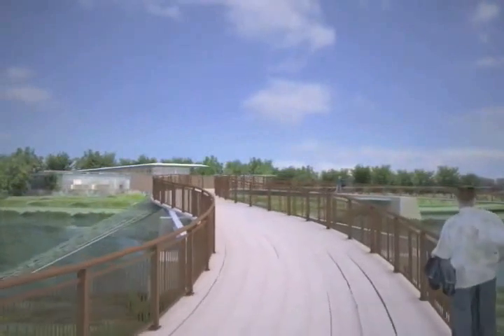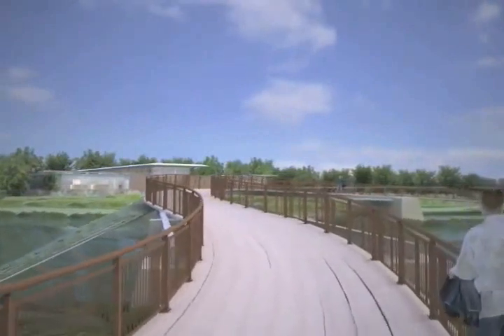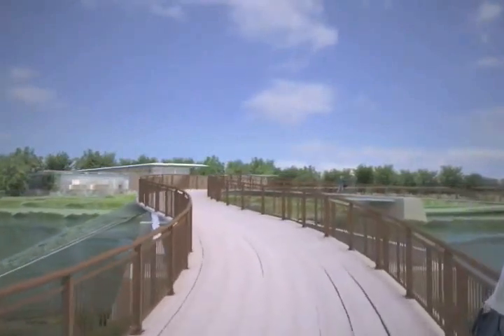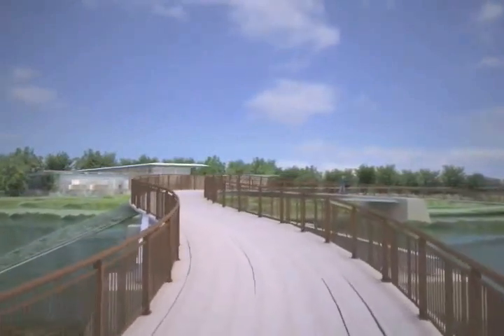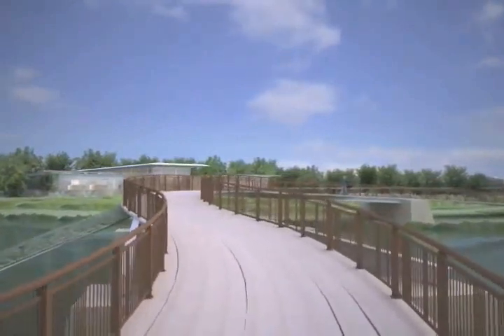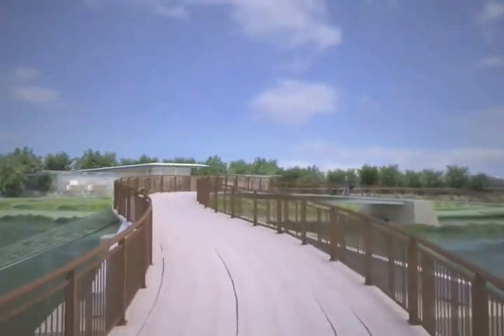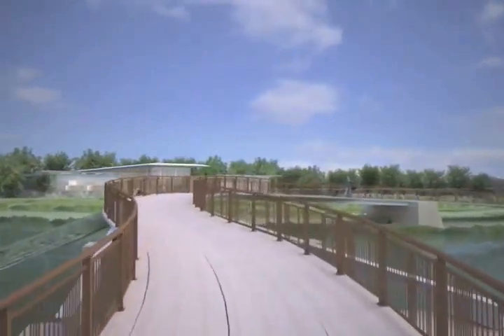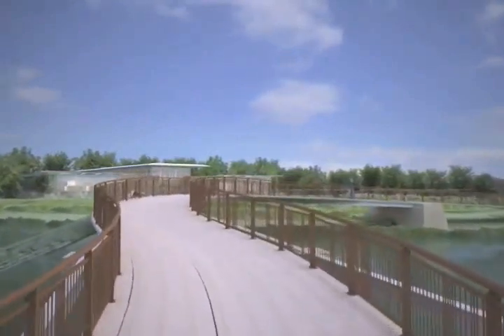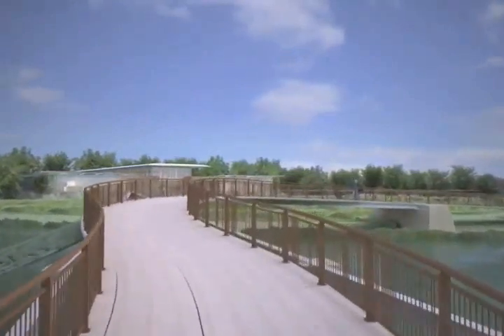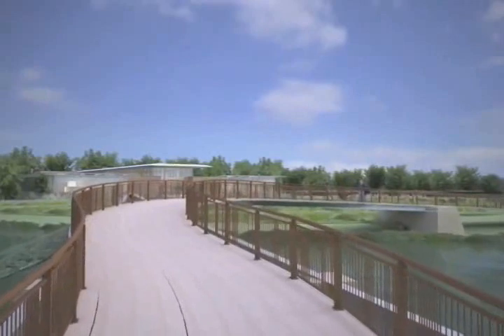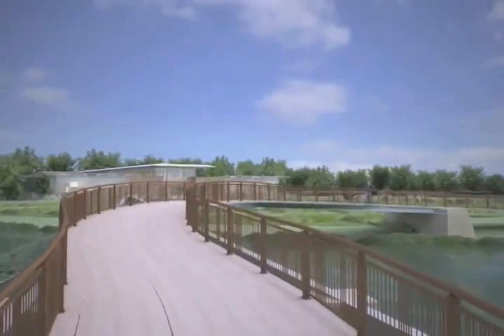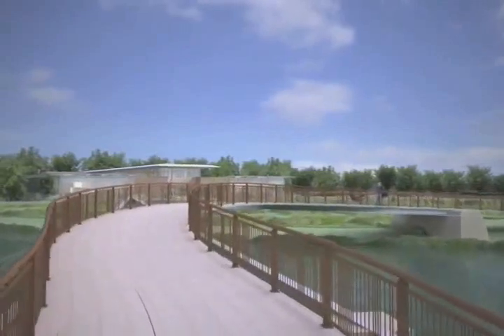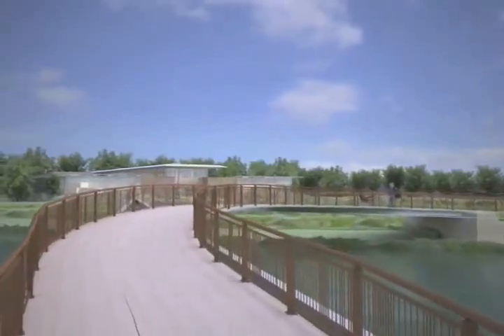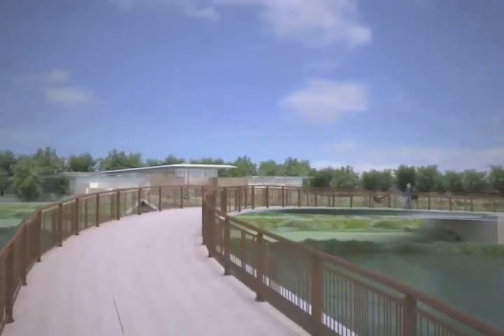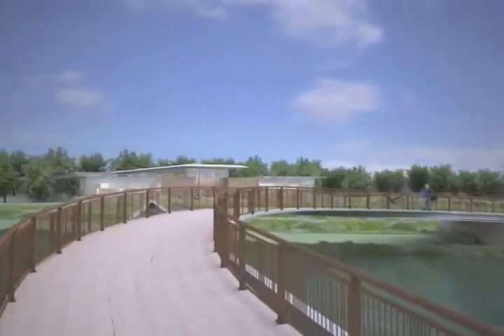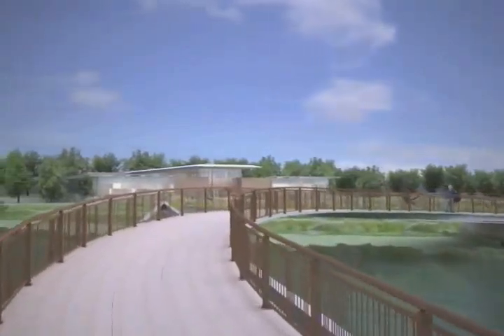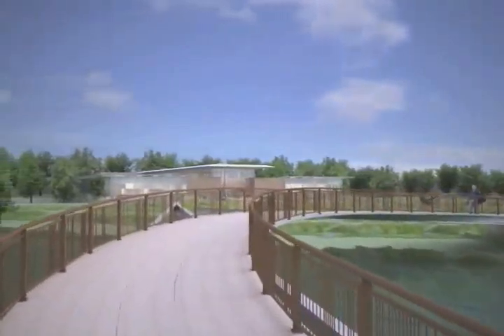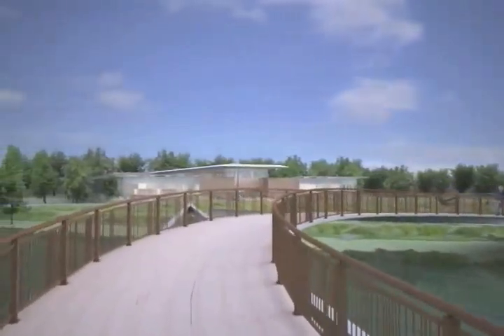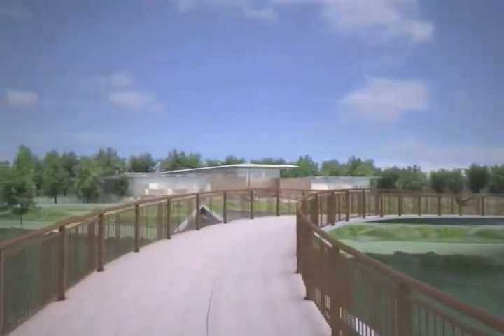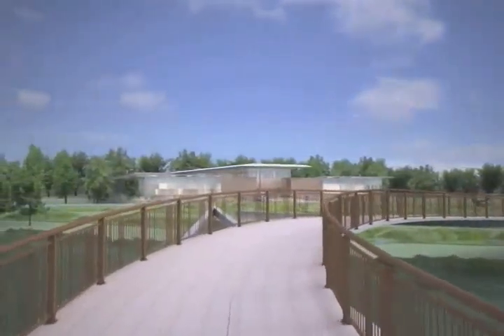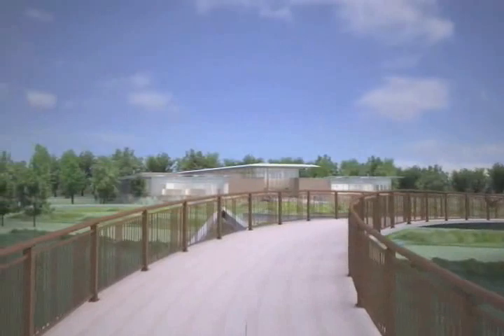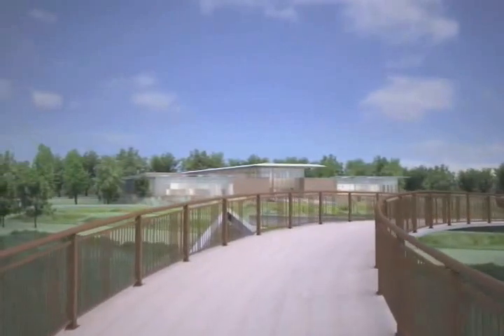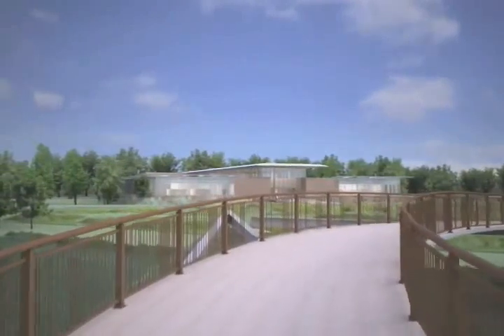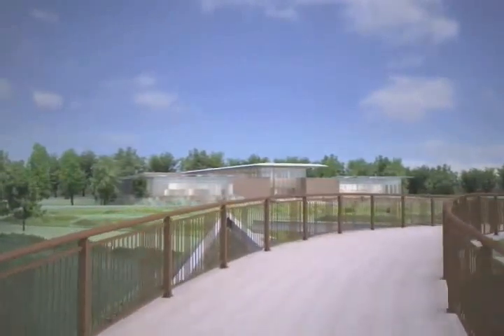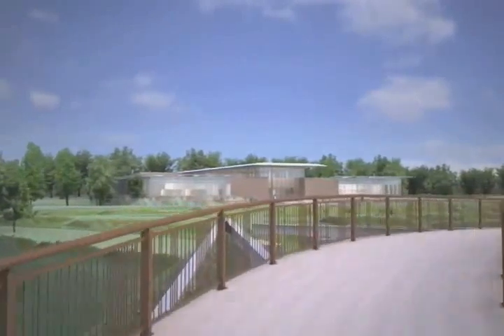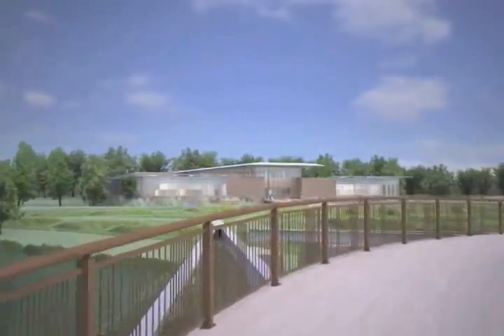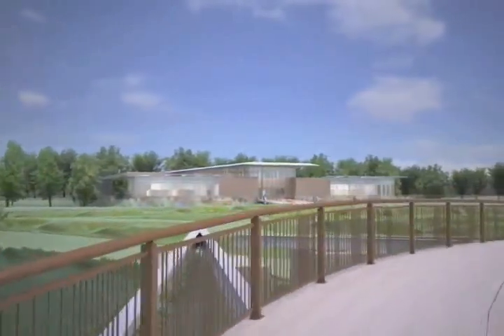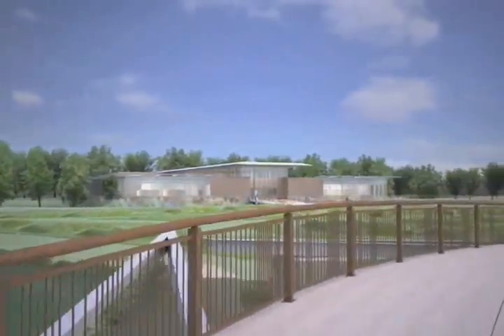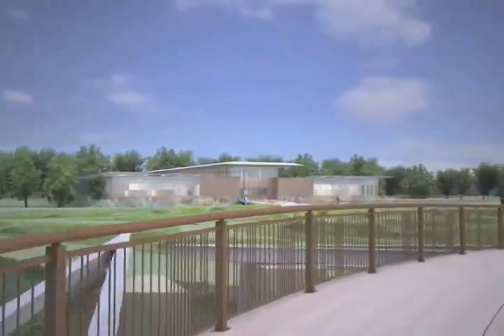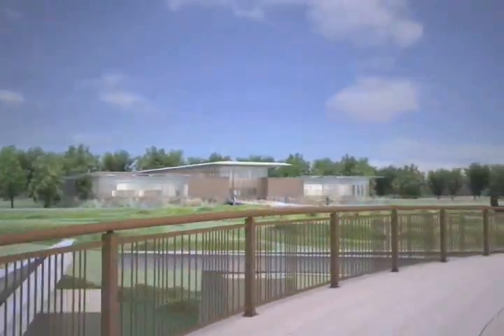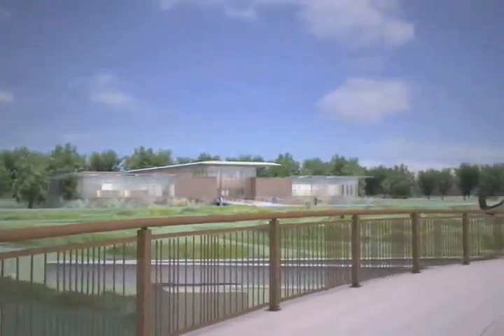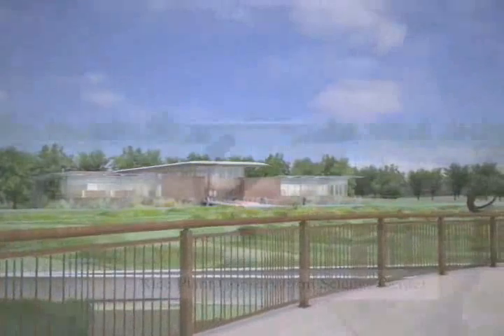The bridge will gently lead visitors through the plant evaluation garden and then directly to the Rice Plant Conservation Science Center. The 36,000 square foot facility will be an energy-efficient building, certified to LEED gold standard by the U.S. Green Building Council.